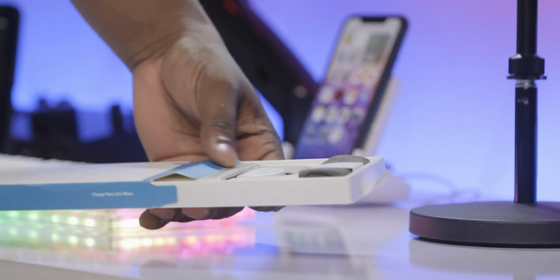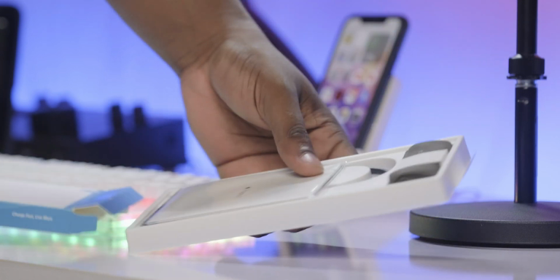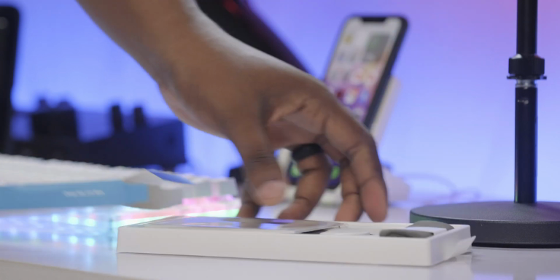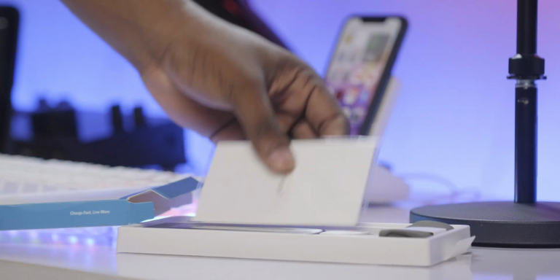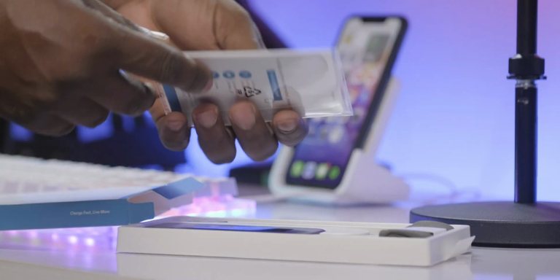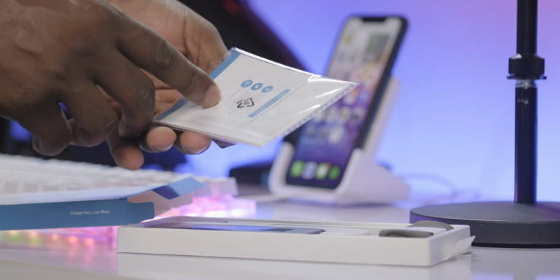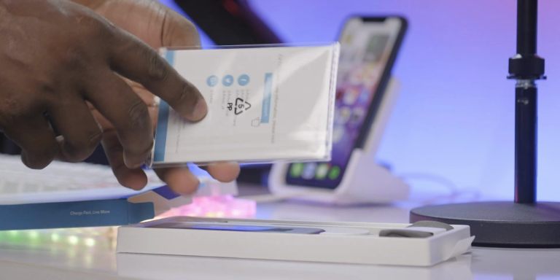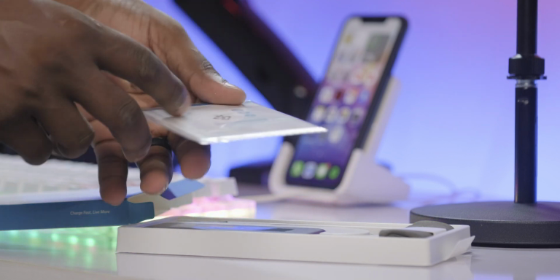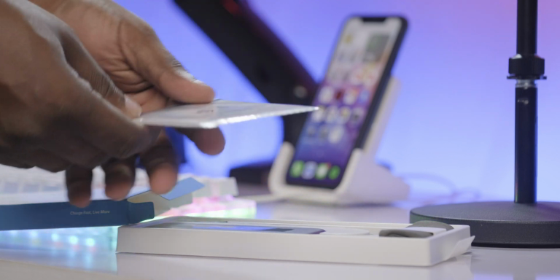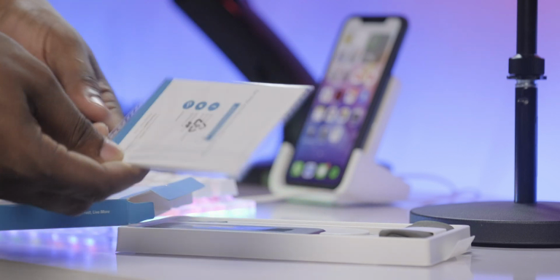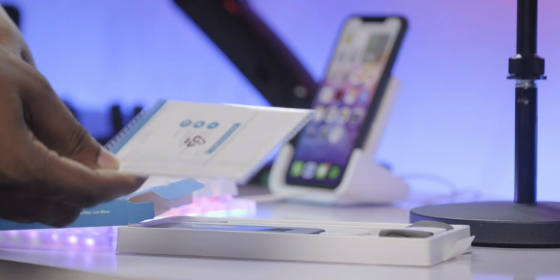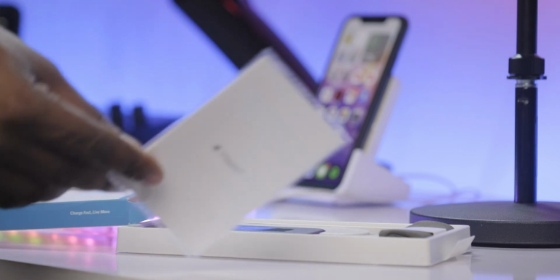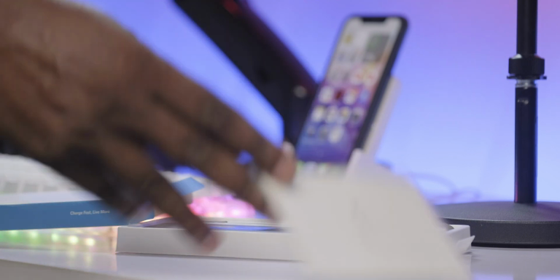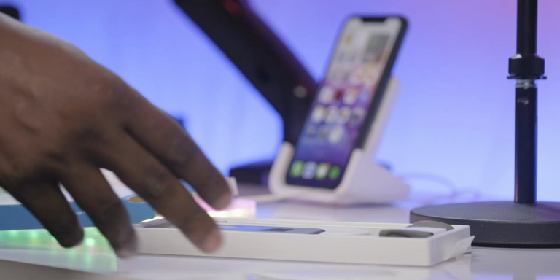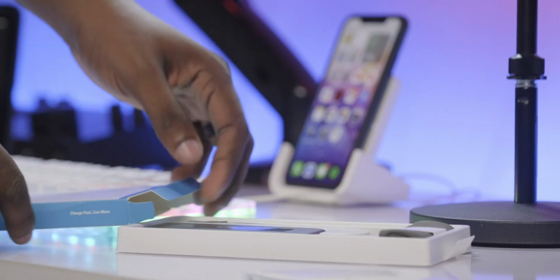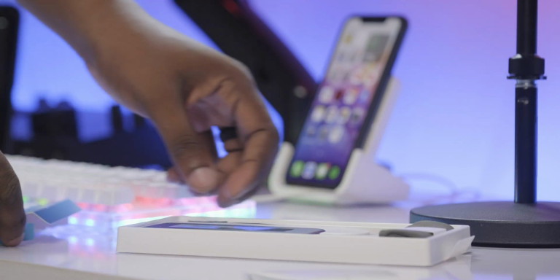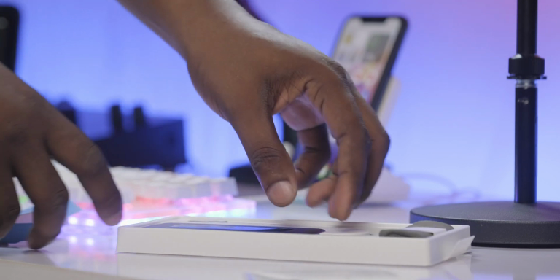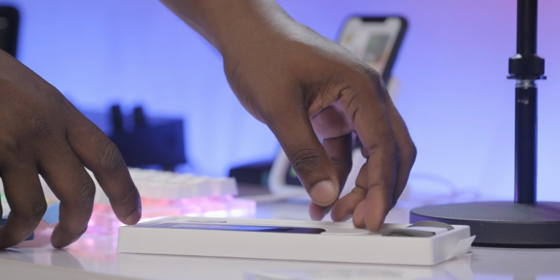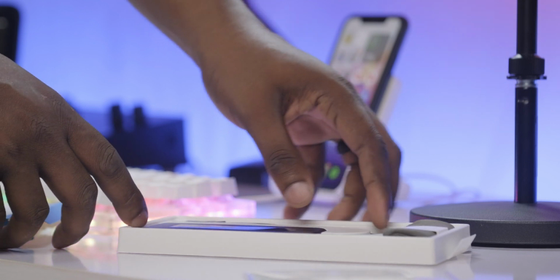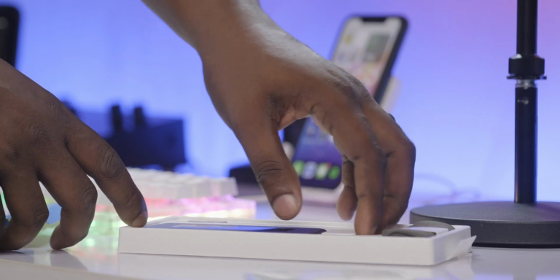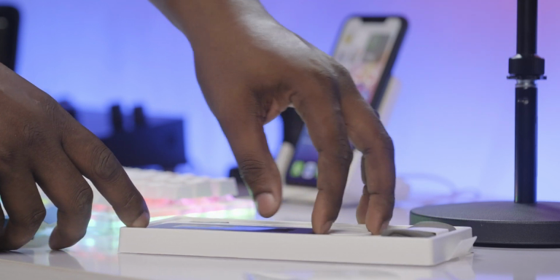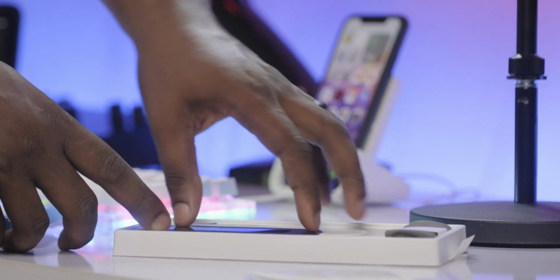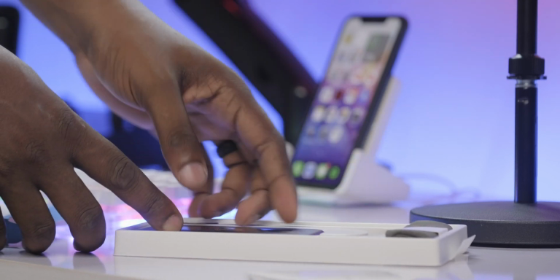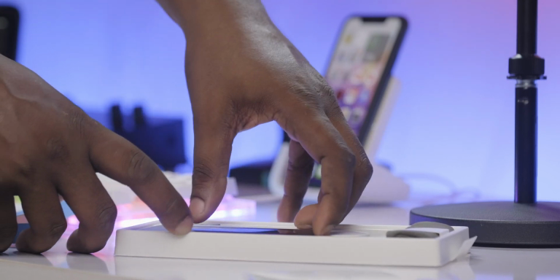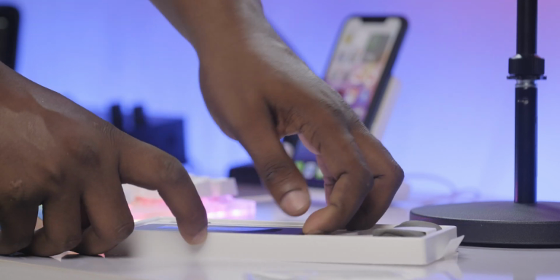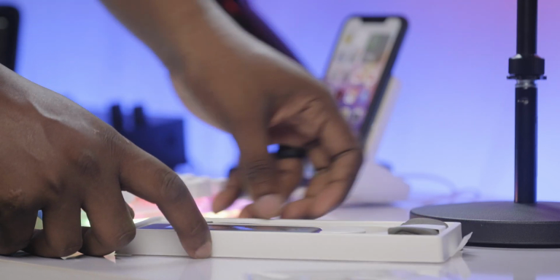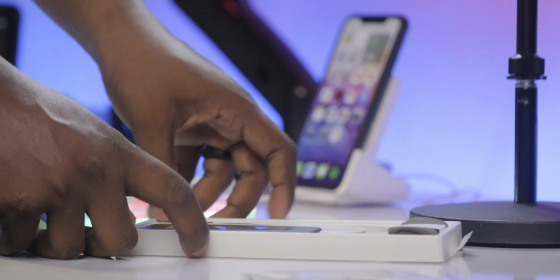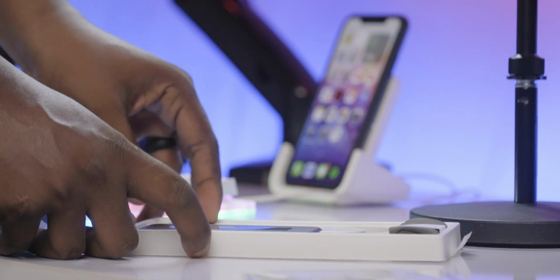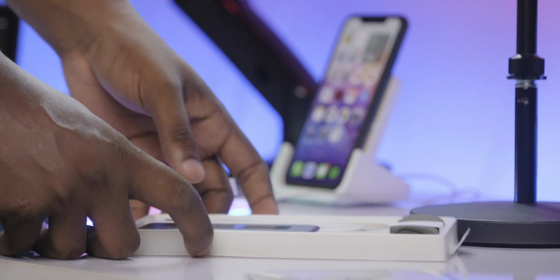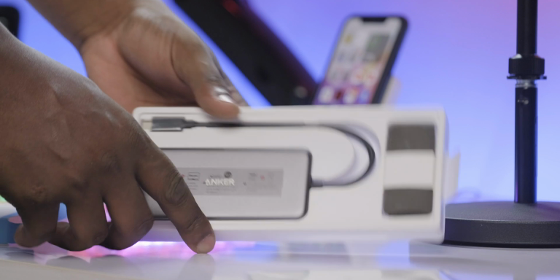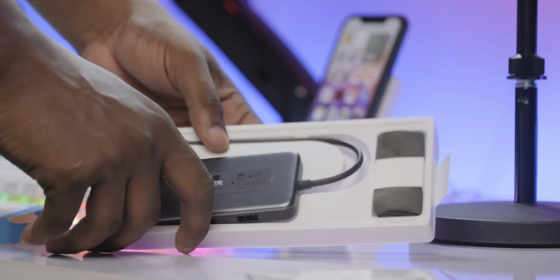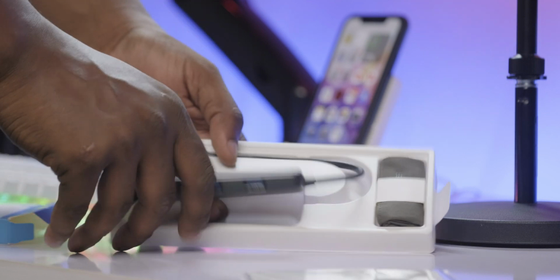I have always wanted a USB-C dongle that actually gave me an extra USB-C port for my USB-C accessories, beyond the regular USB-A that you get with most affordable USB-C dongles, and this does absolutely that.